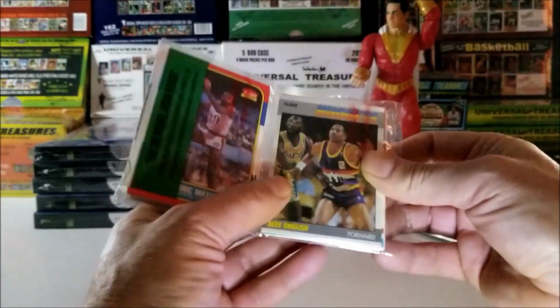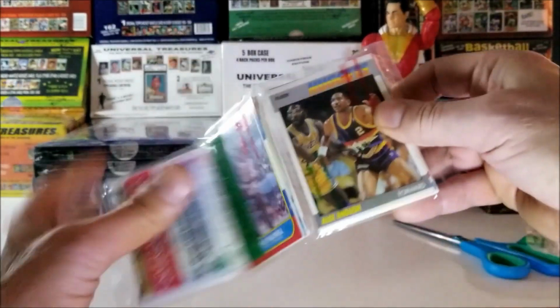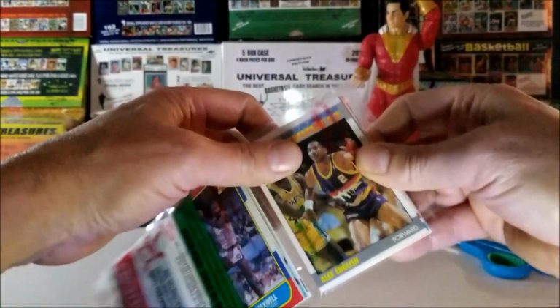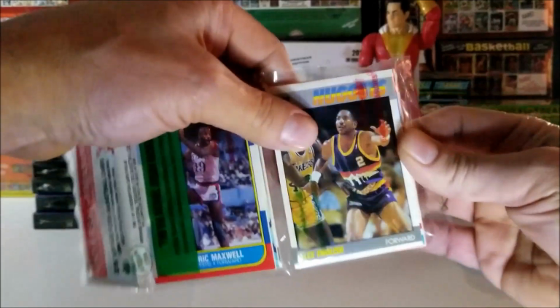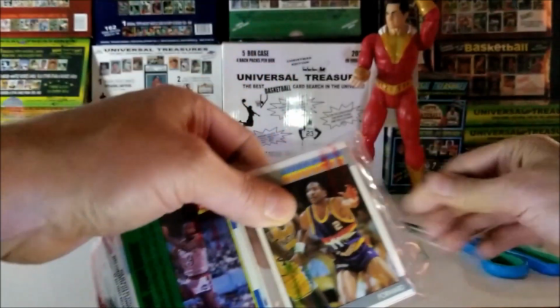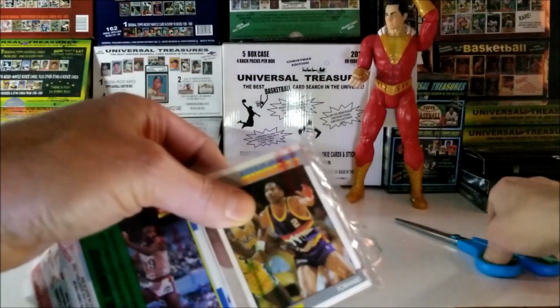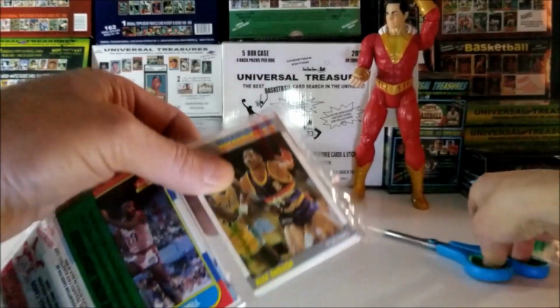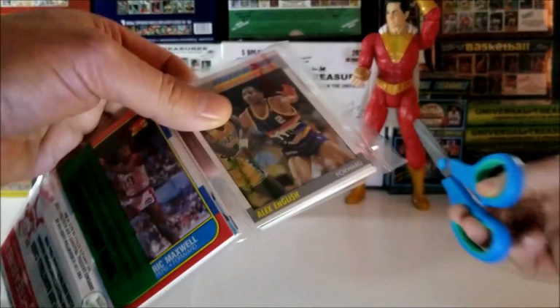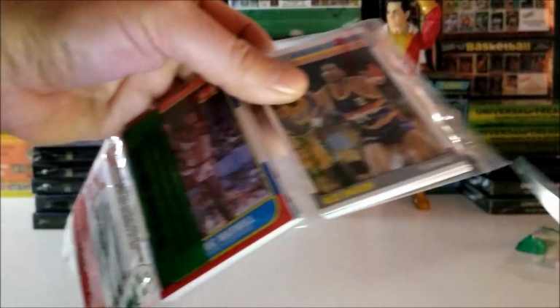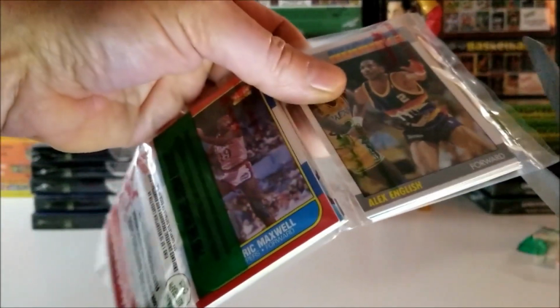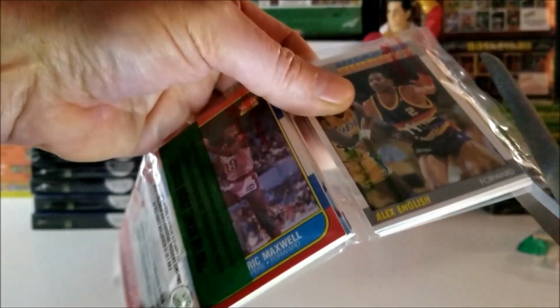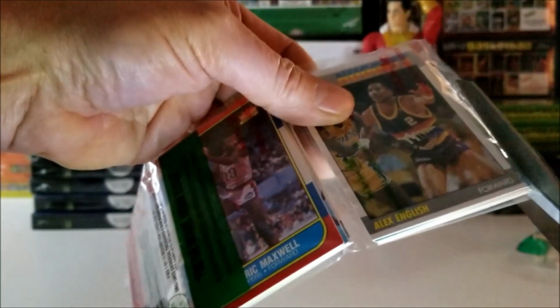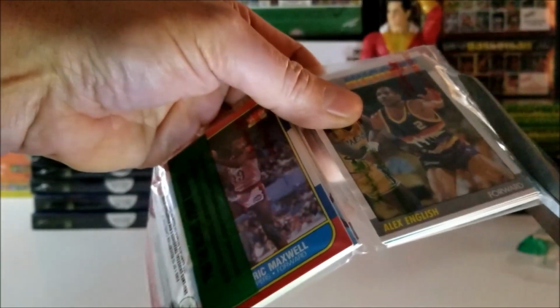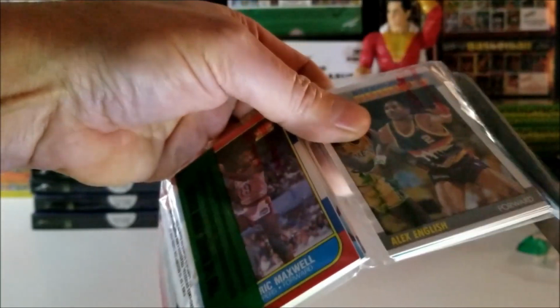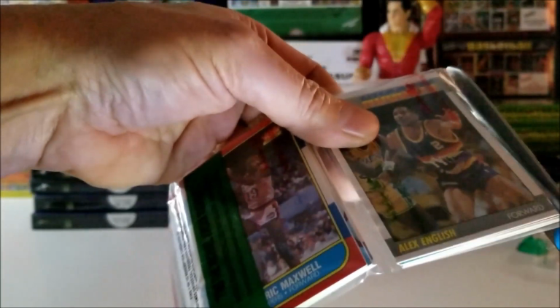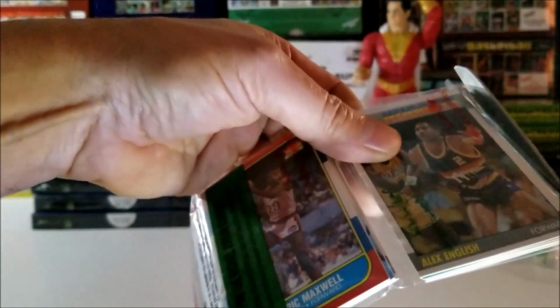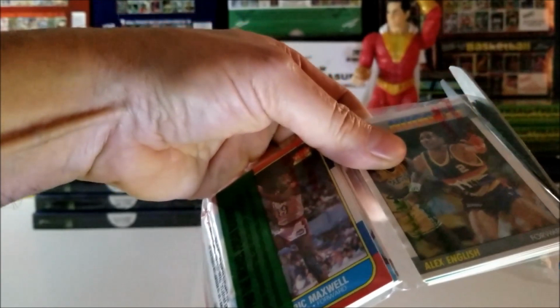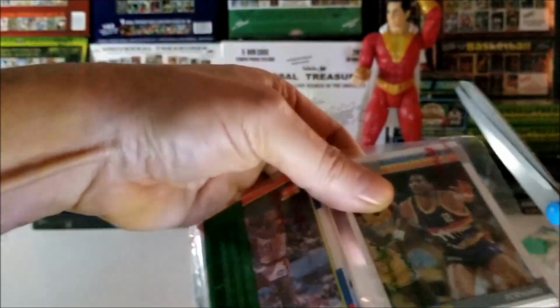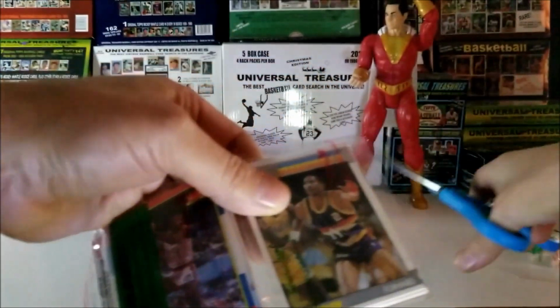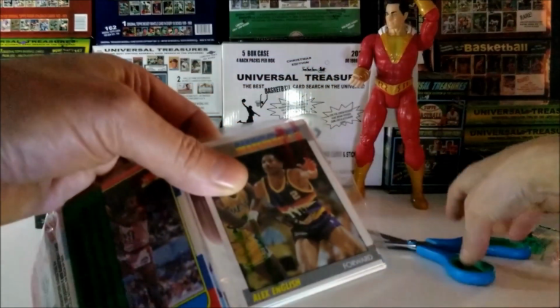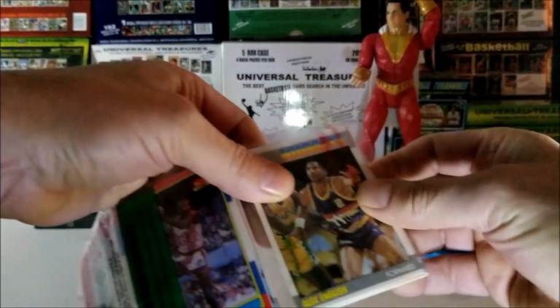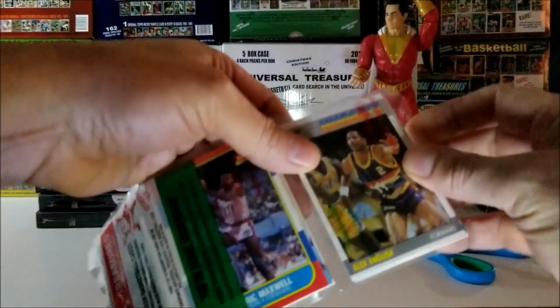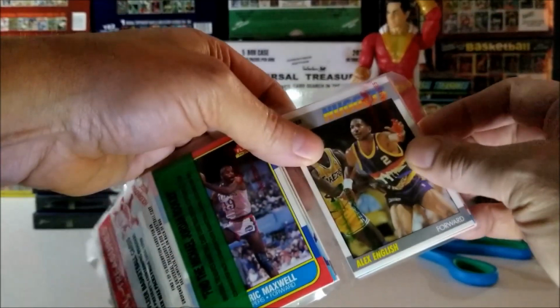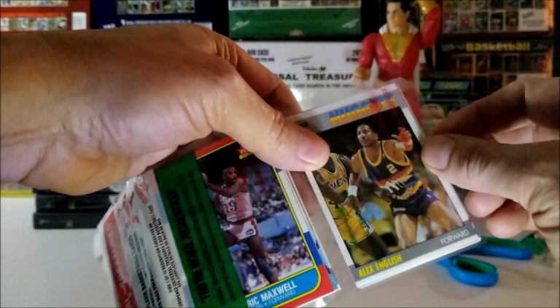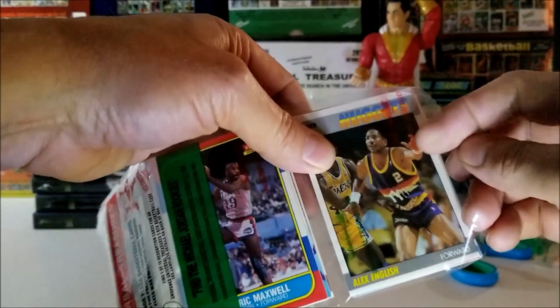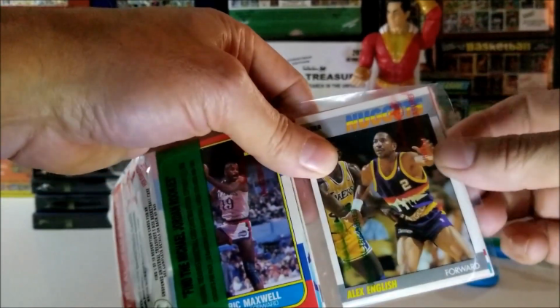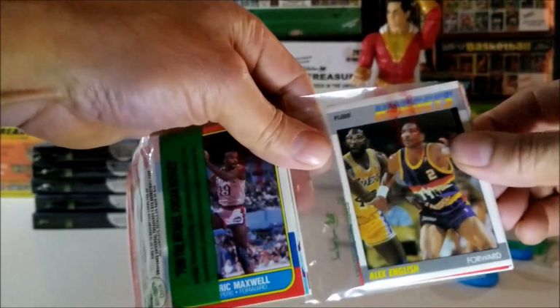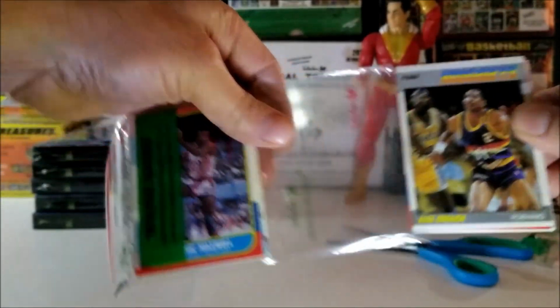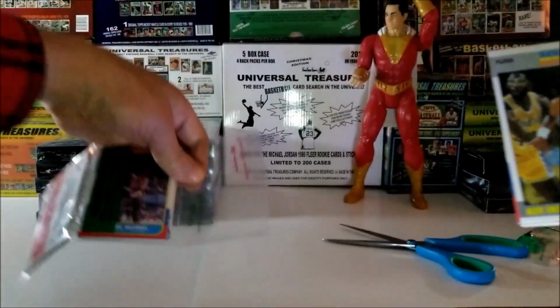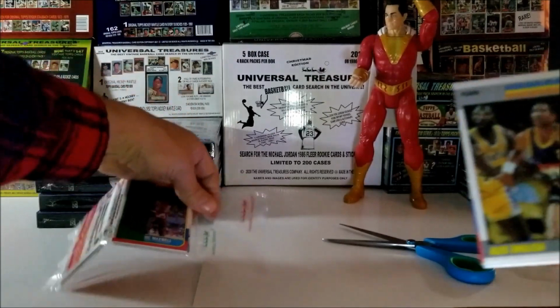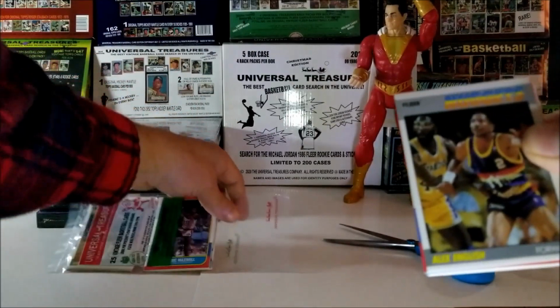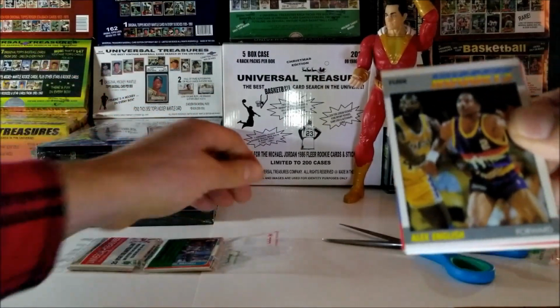I'm going to have to recut this one. We had a white Christmas over here. It snowed. It's beautiful.